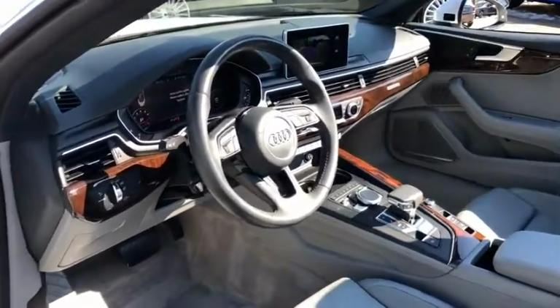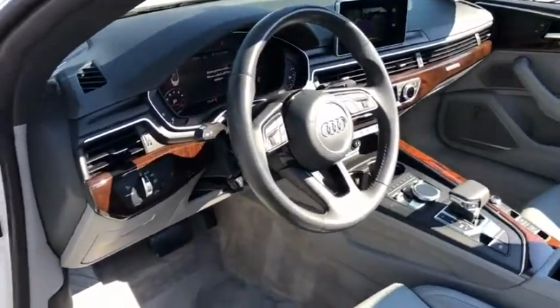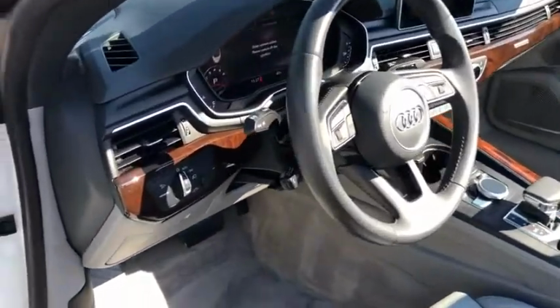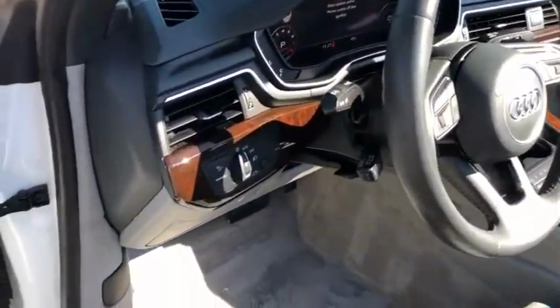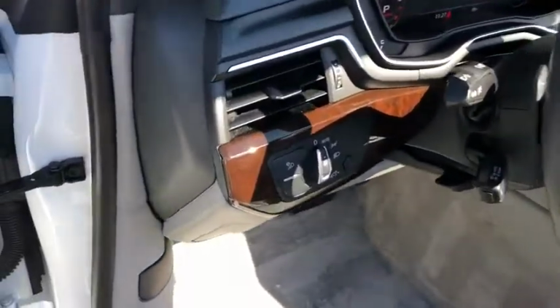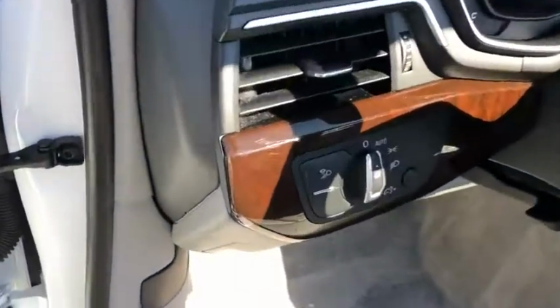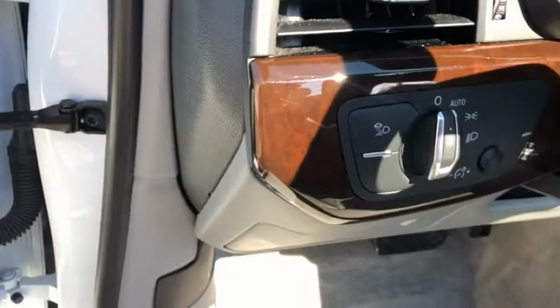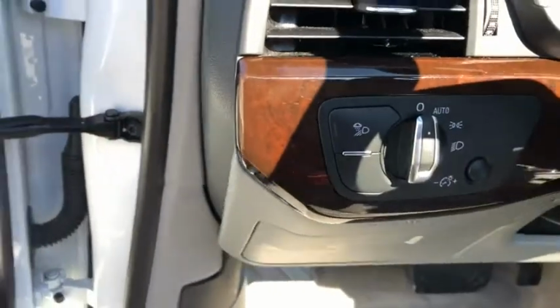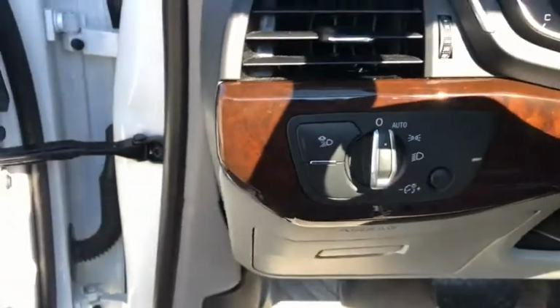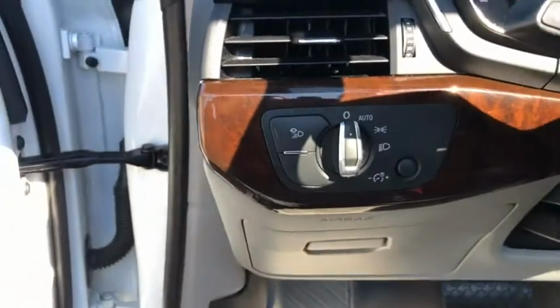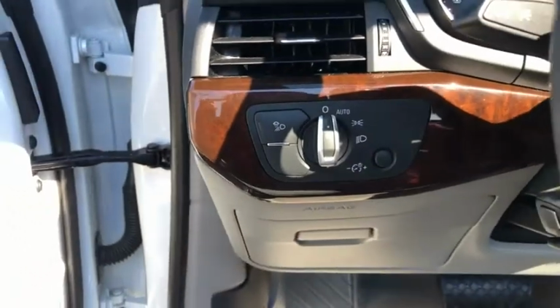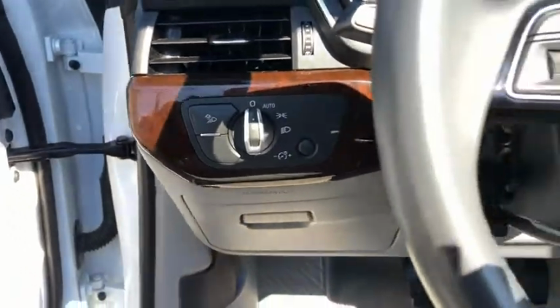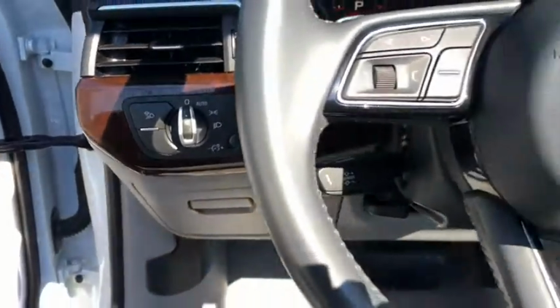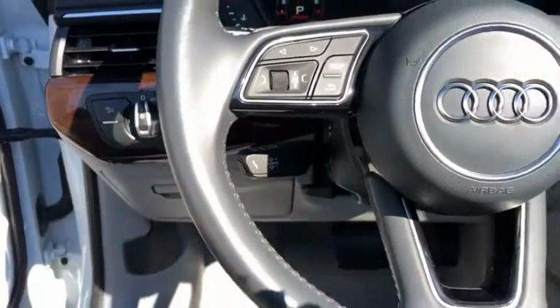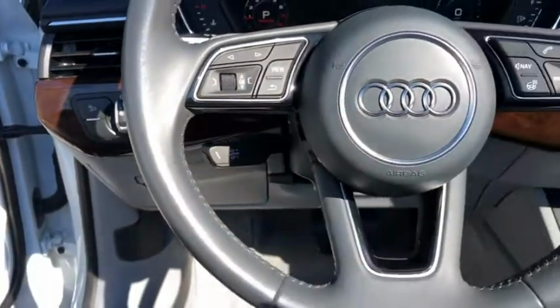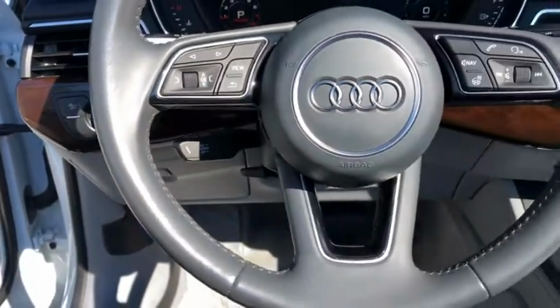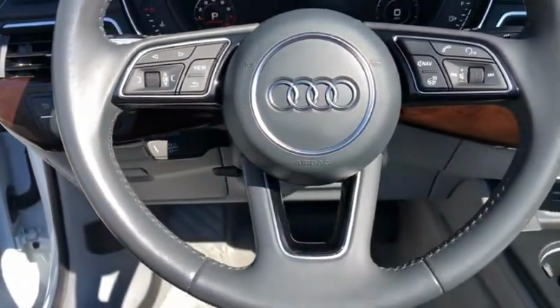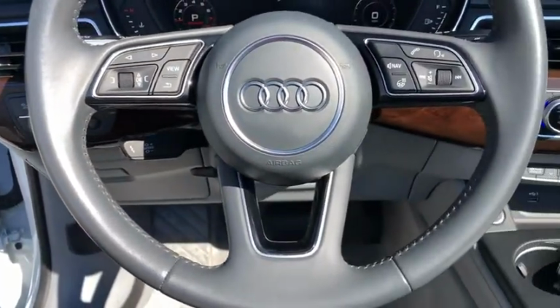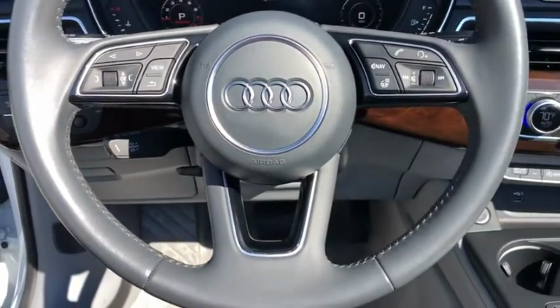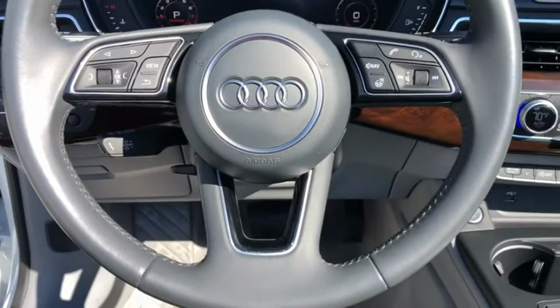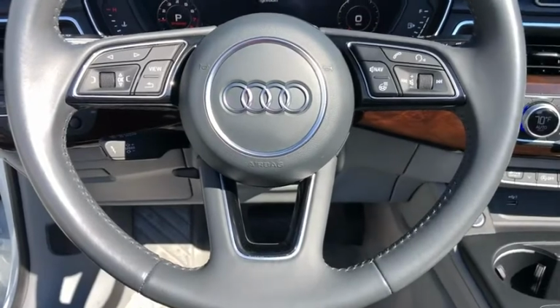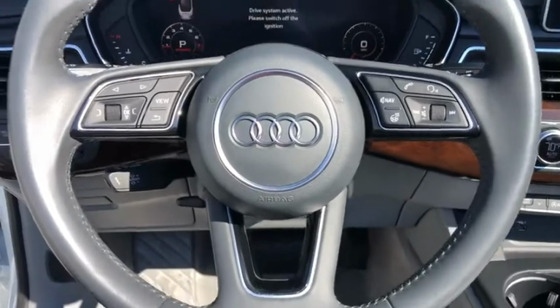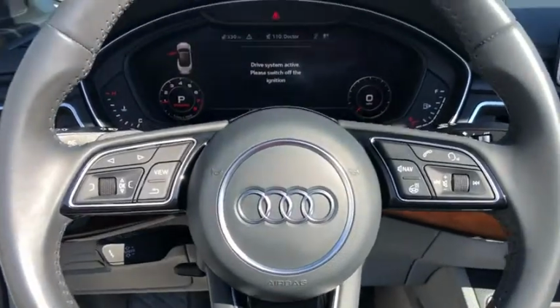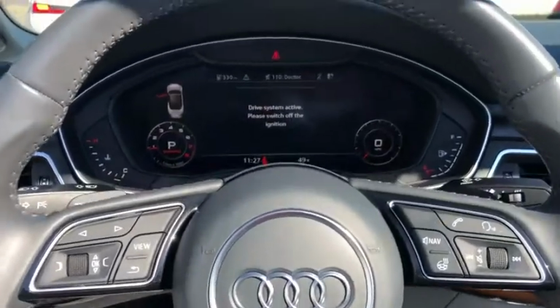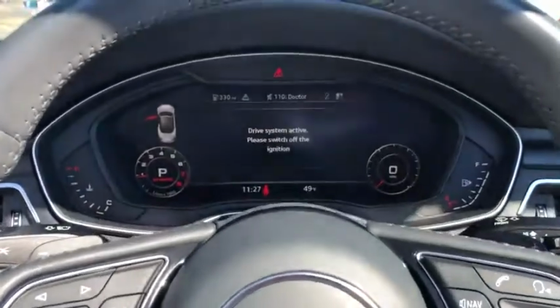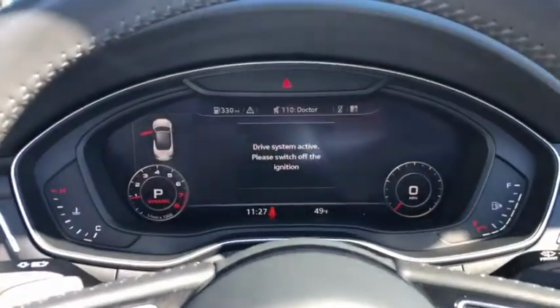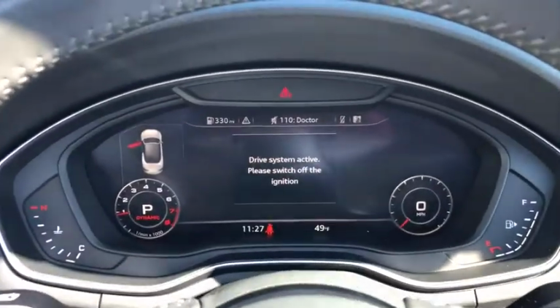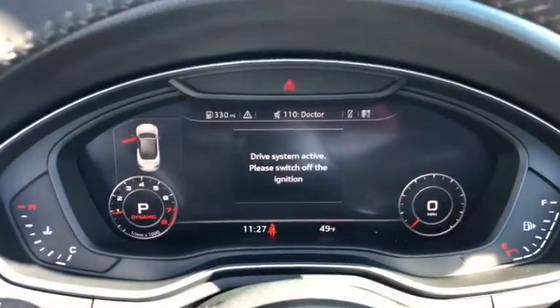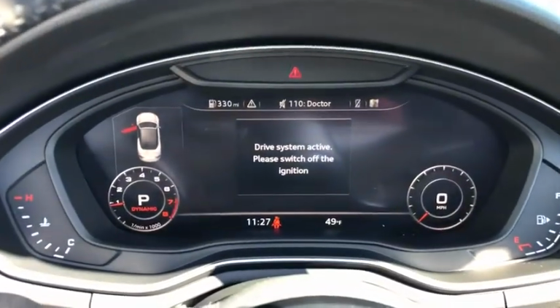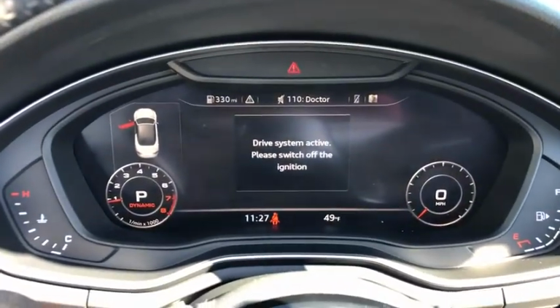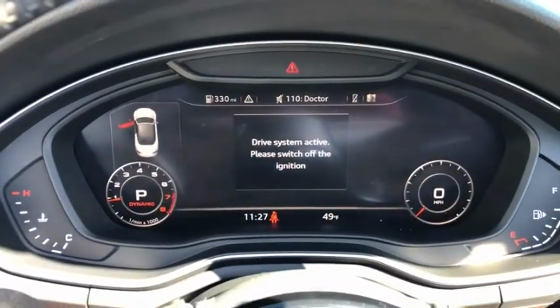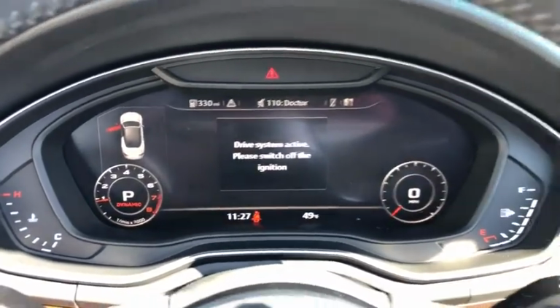Leather-wrapped steering wheel, Bluetooth, power steering, adjustable steering wheel, four-wheel disc brakes, aluminum wheels, floor mats, auto-dimming rear-view mirror, cruise control, rear defrost, AM-FM stereo radio.